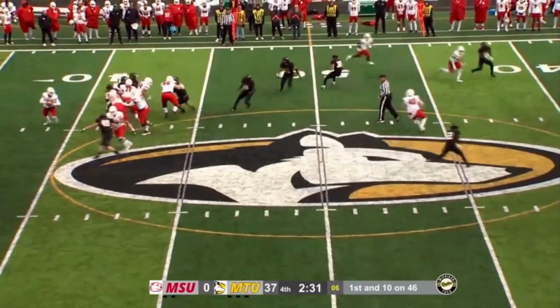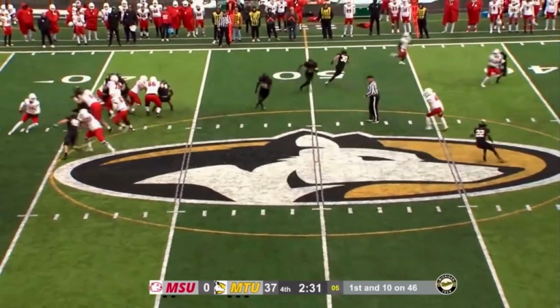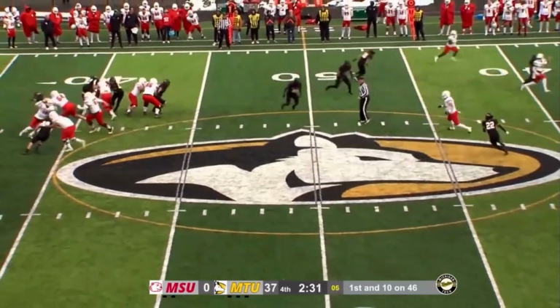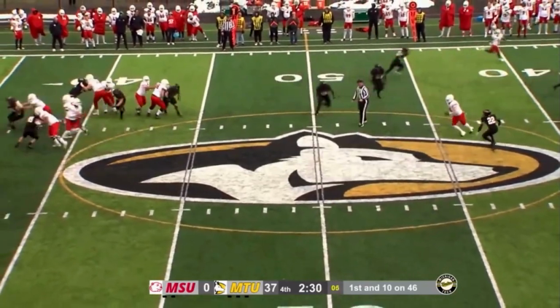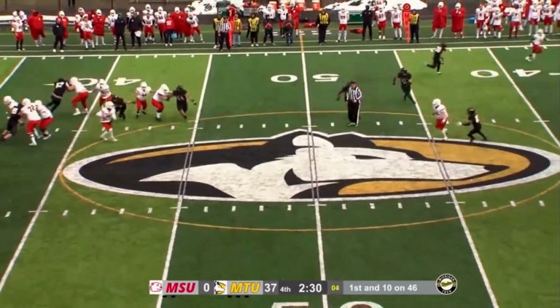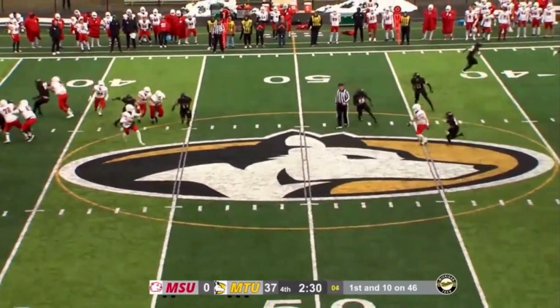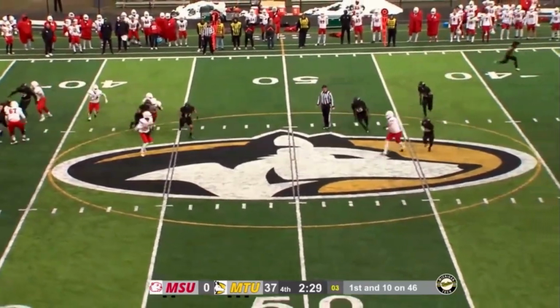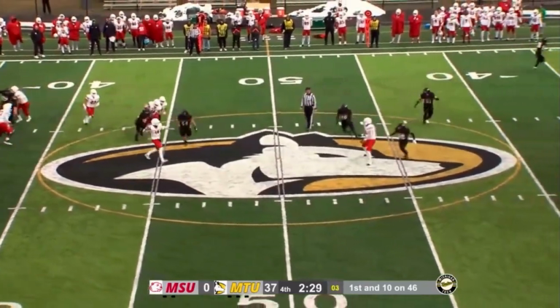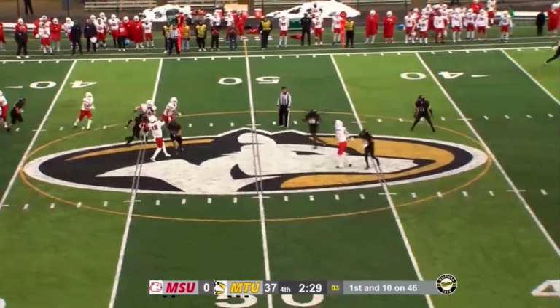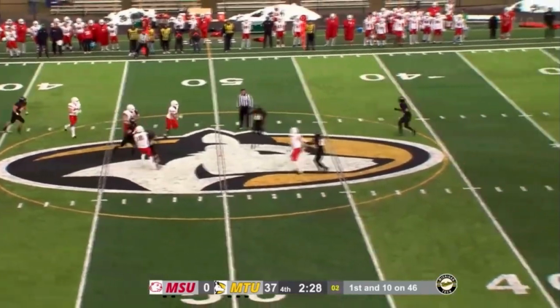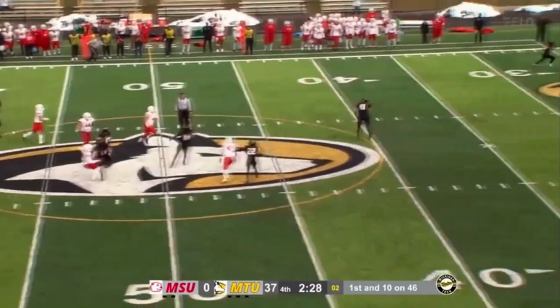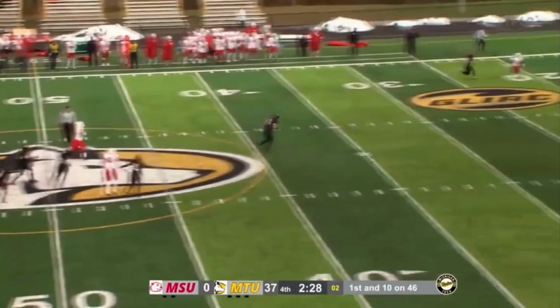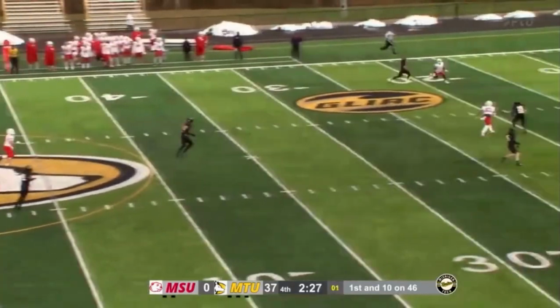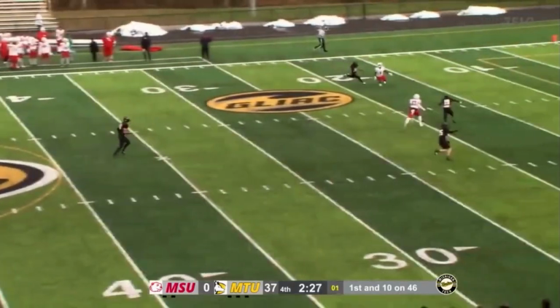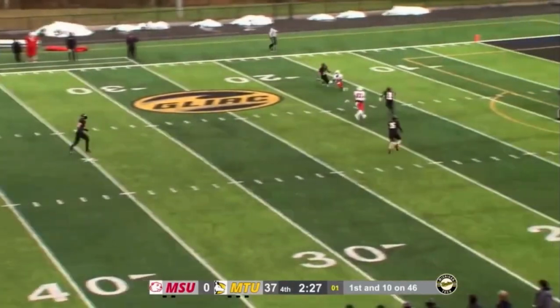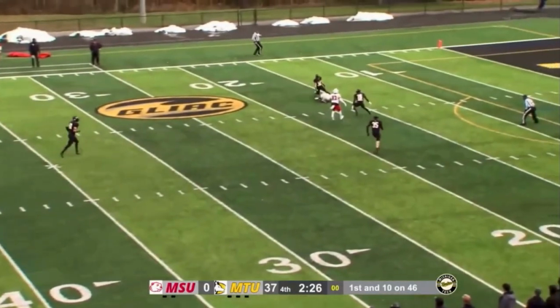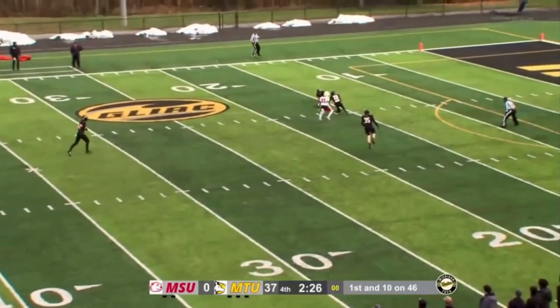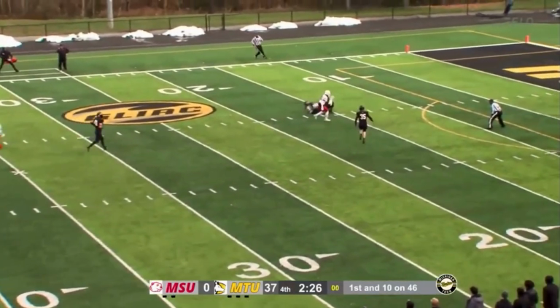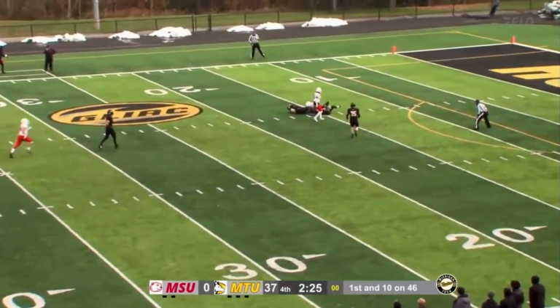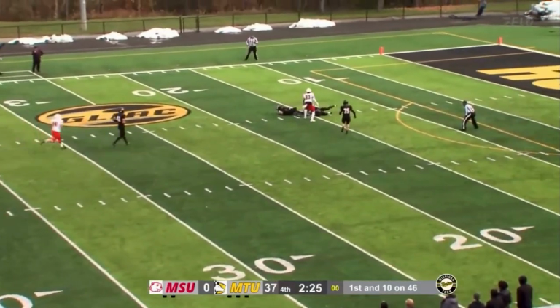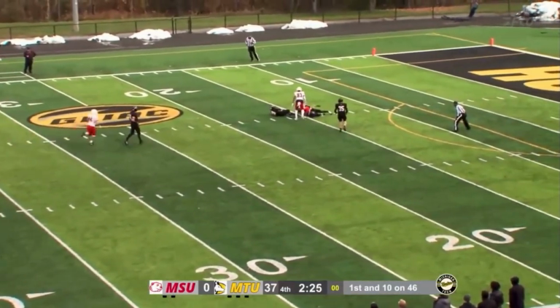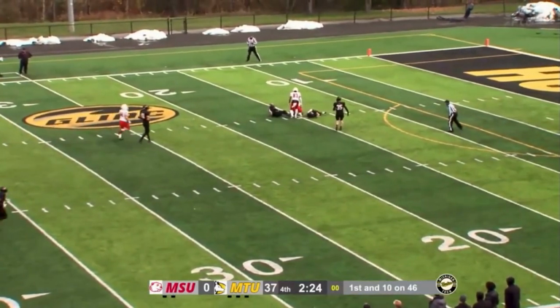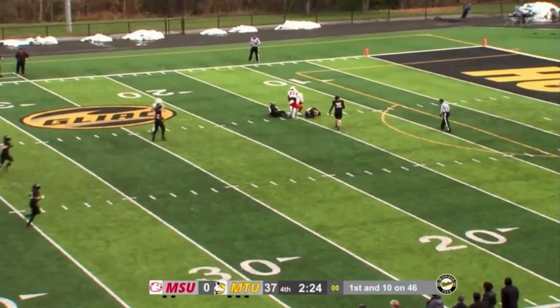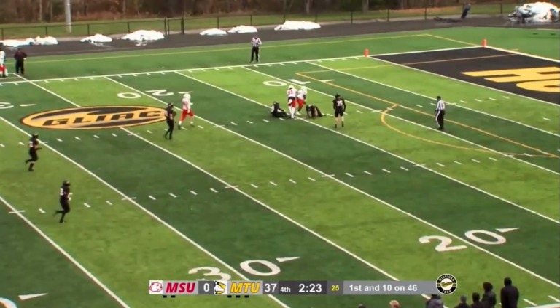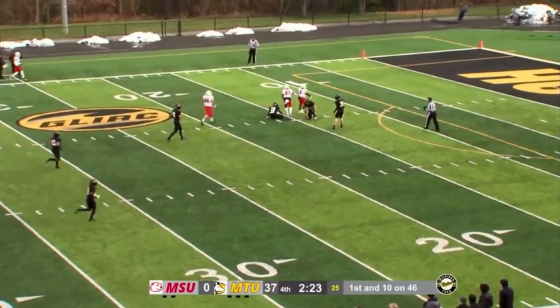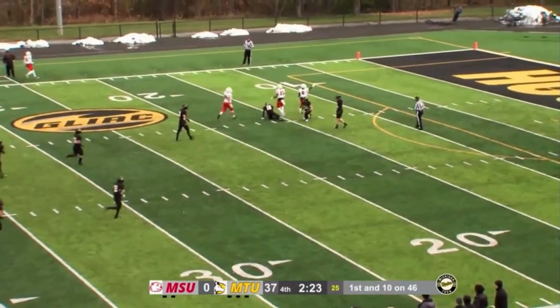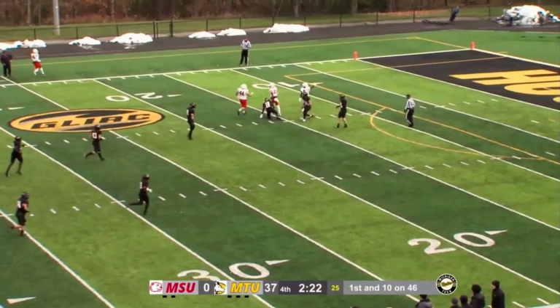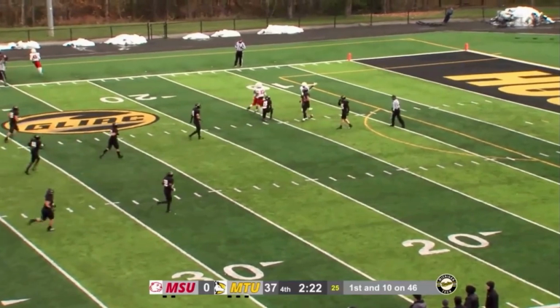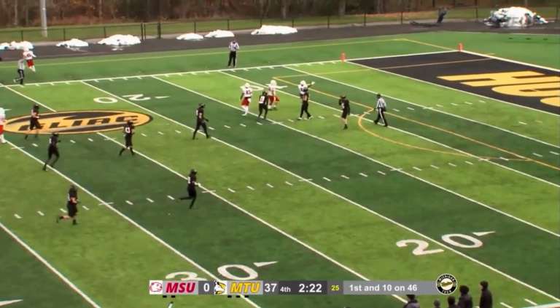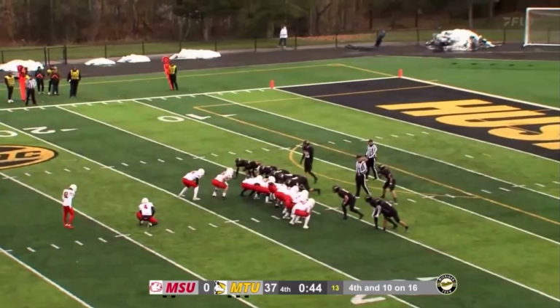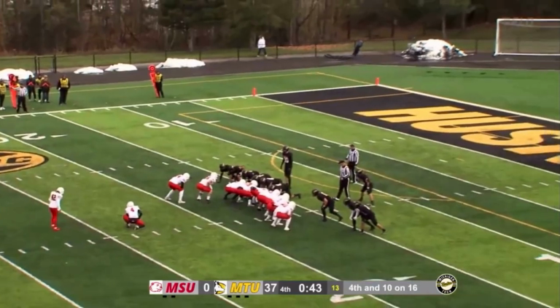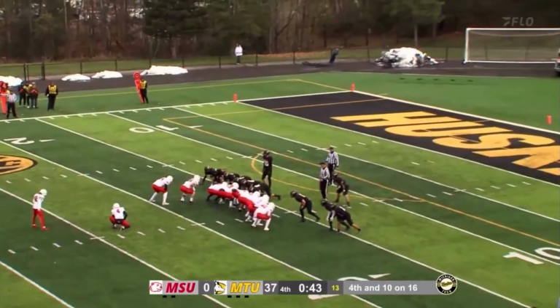Hanson wants to throw, steps up in the pocket. Here comes pressure — he guns it down the field. There is a receiver there who makes the completion around the 15-yard line. Great job by Ian.